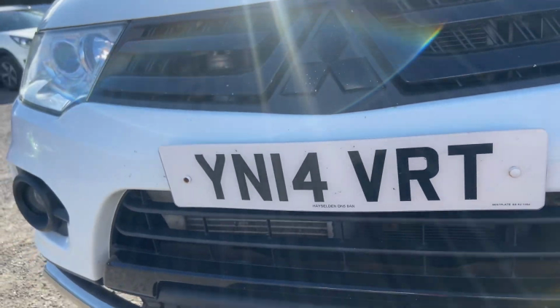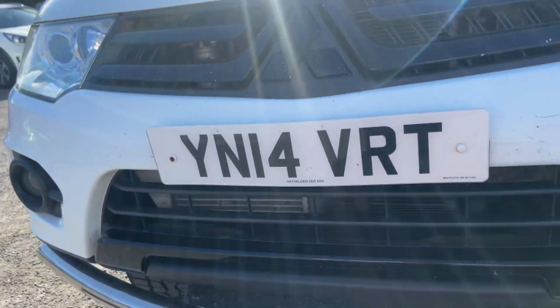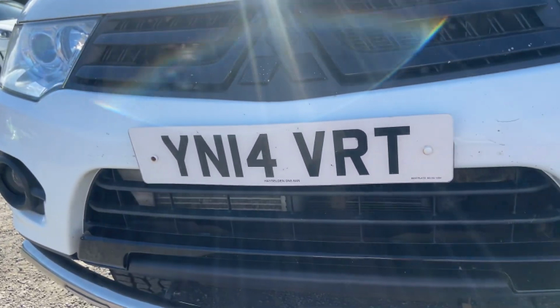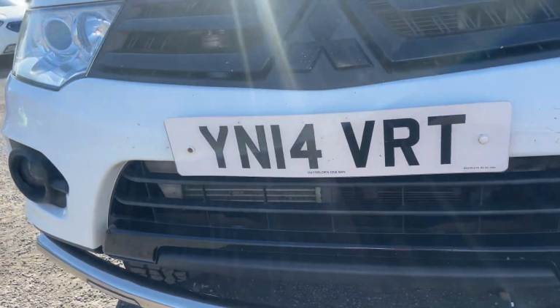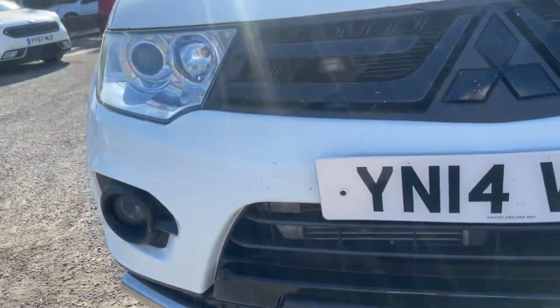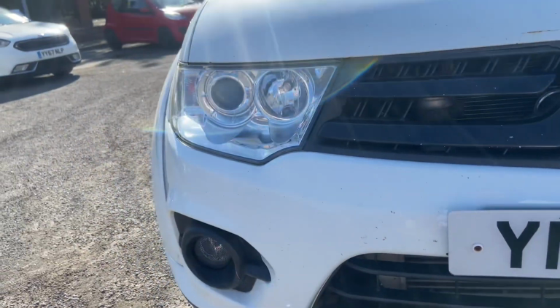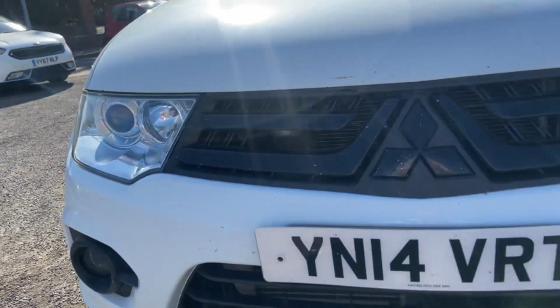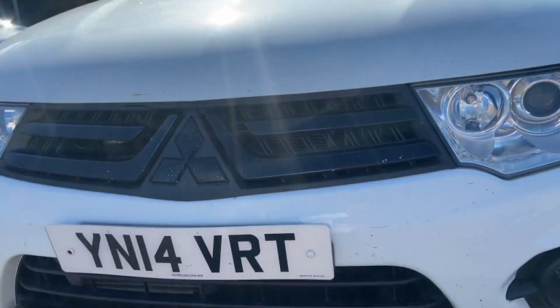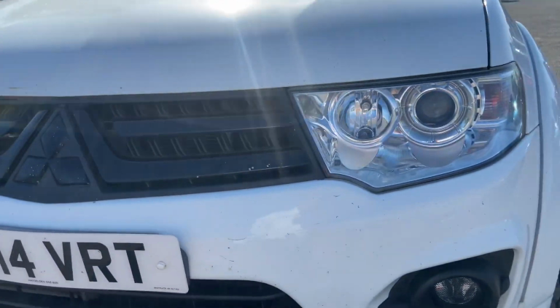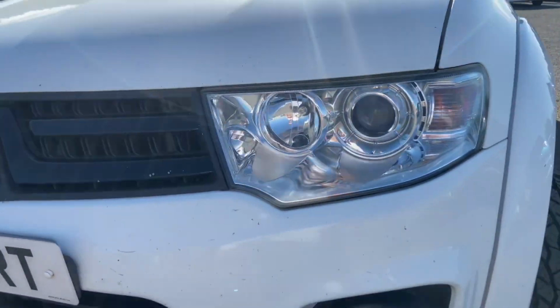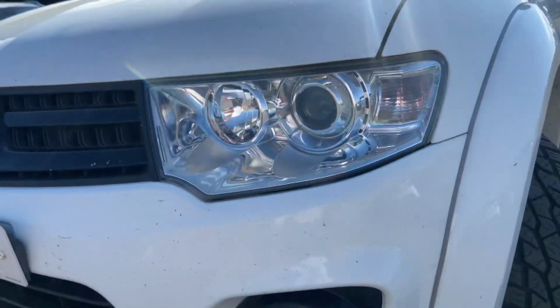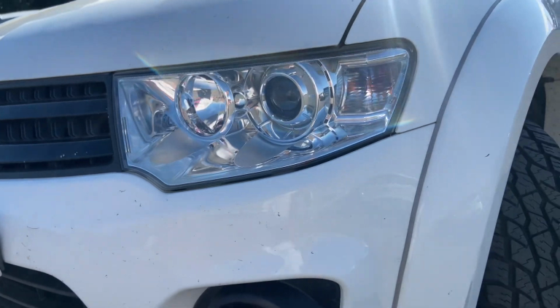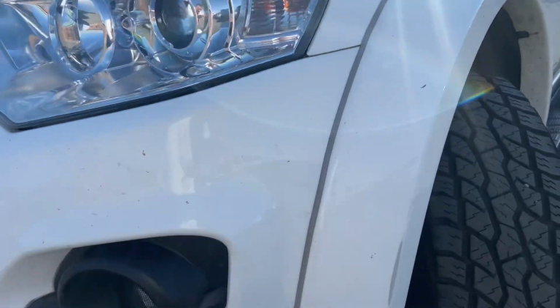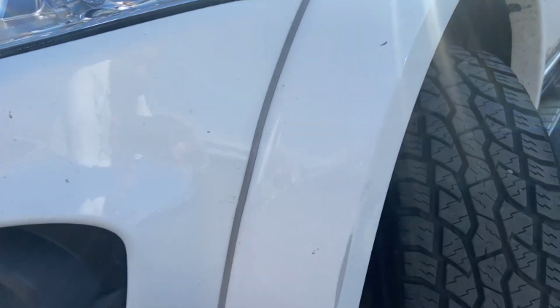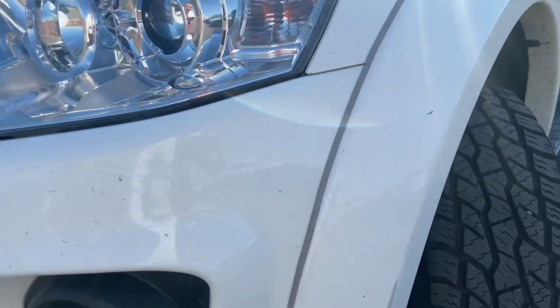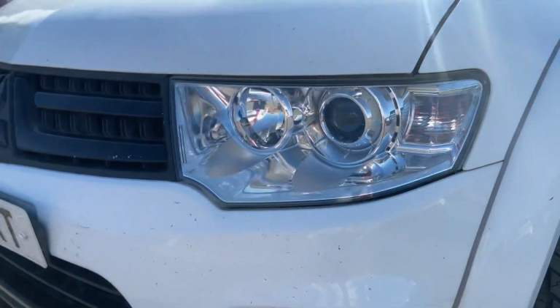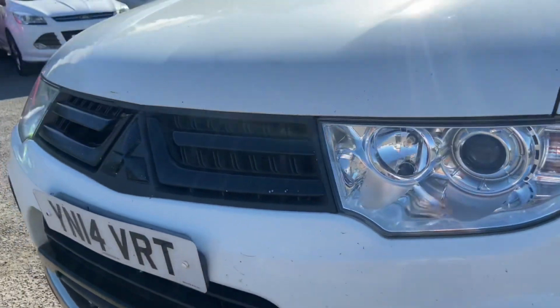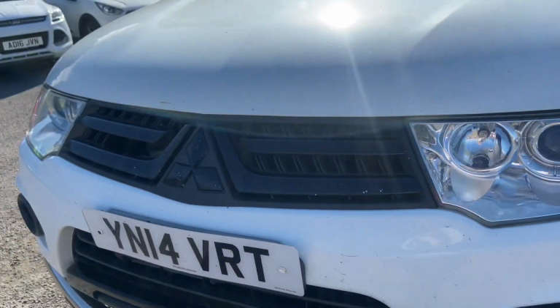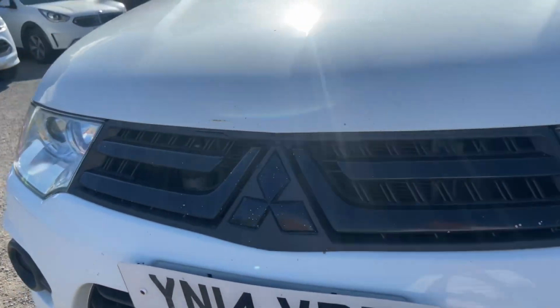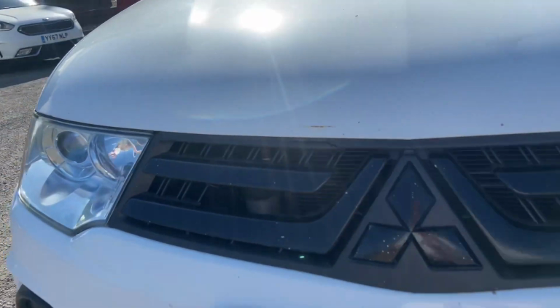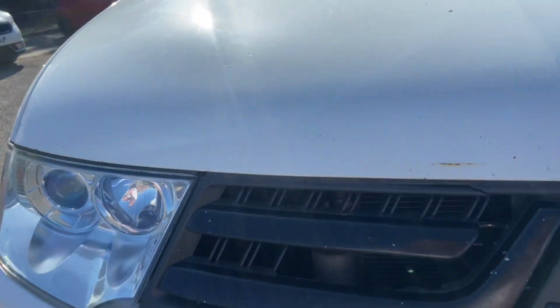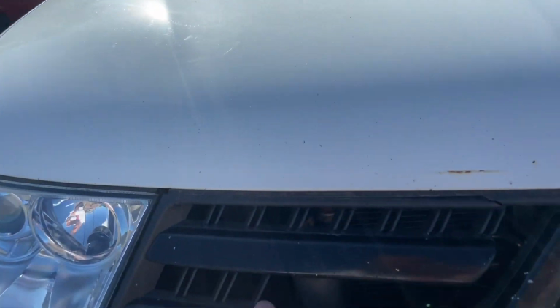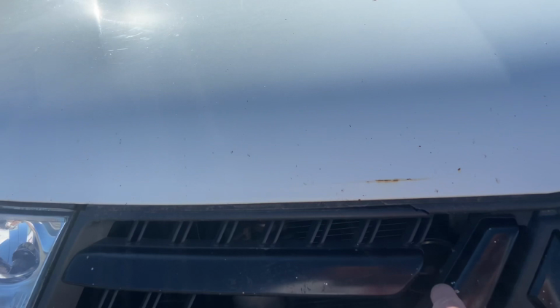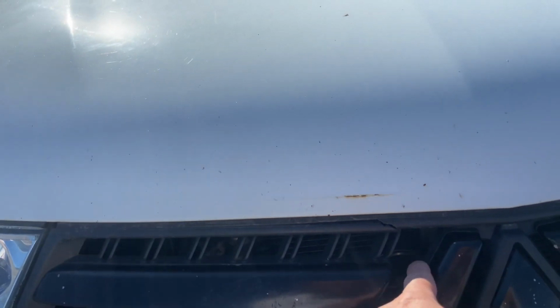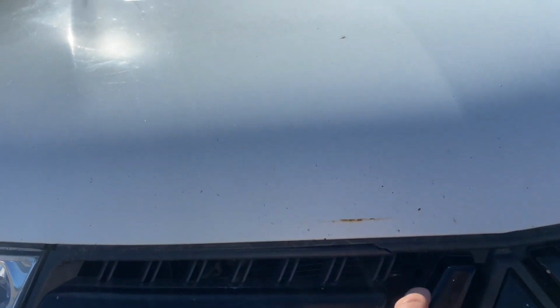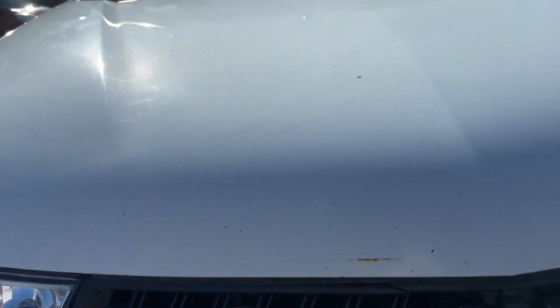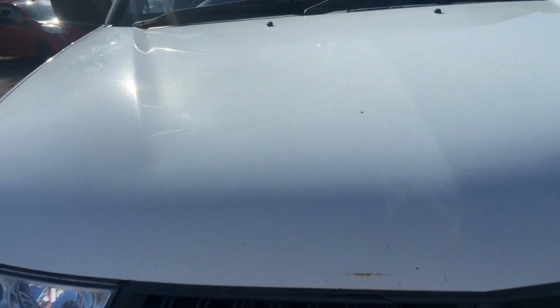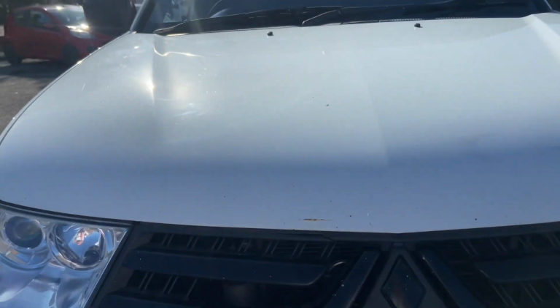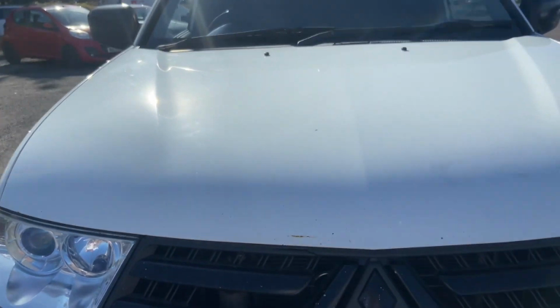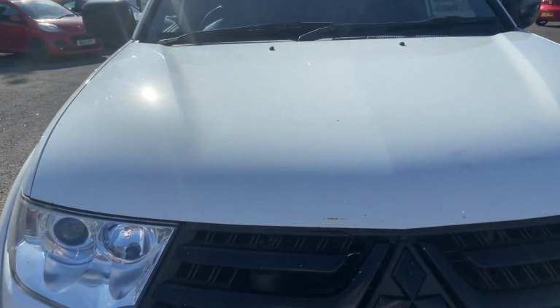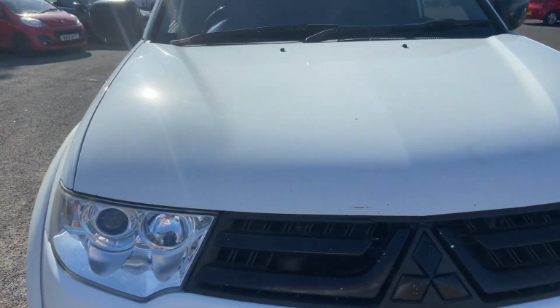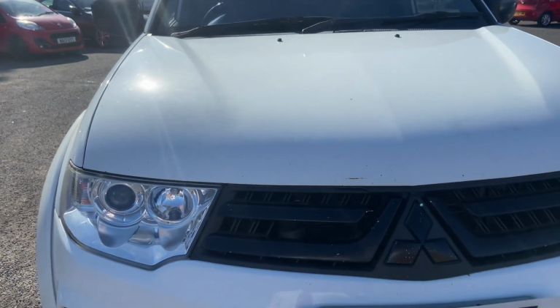Starting at the front: the vehicle comes with front spotlights and a bull bar. The front bumper has no damage other than a couple of stone chips and a little mark. There's a slight bit of damage on the front grille — a bit of plastic — but again it has been a workhorse. There's no VAT on this vehicle.